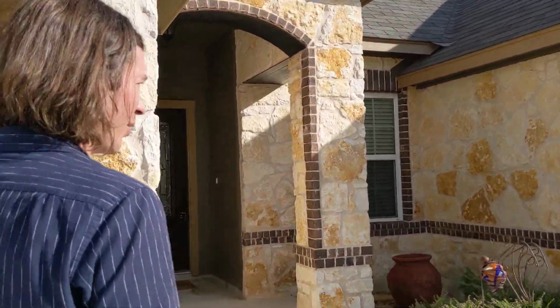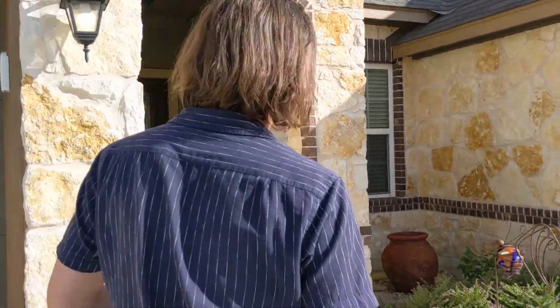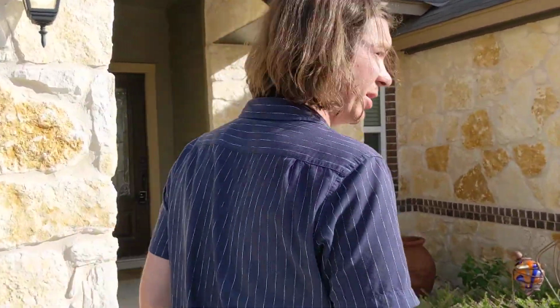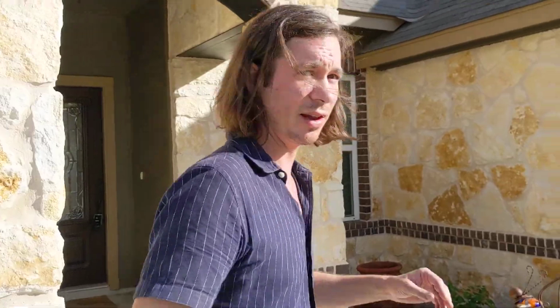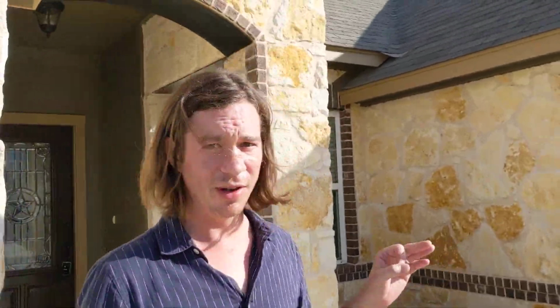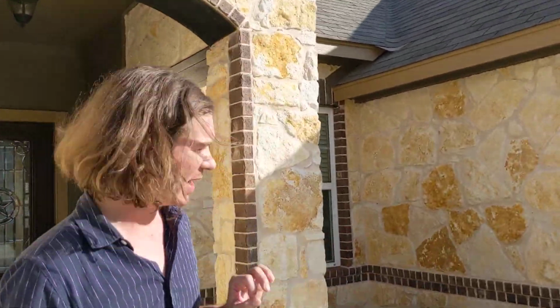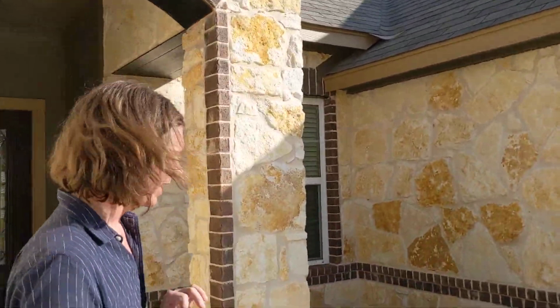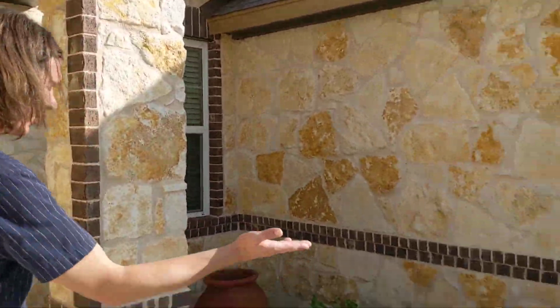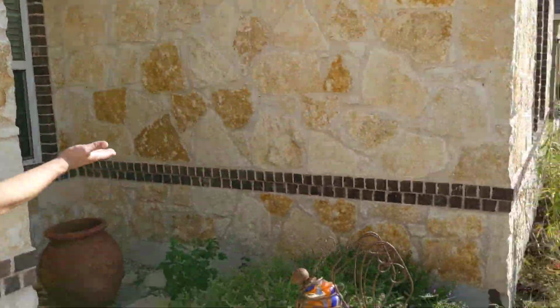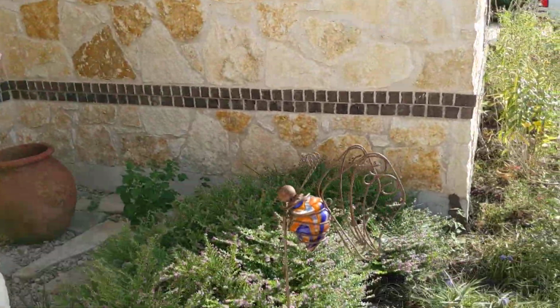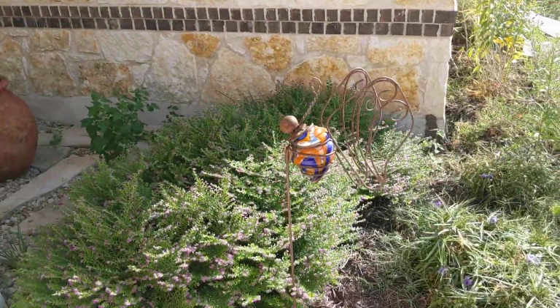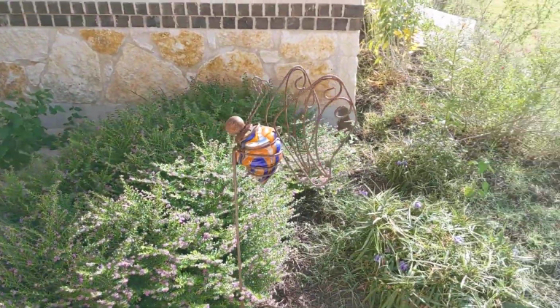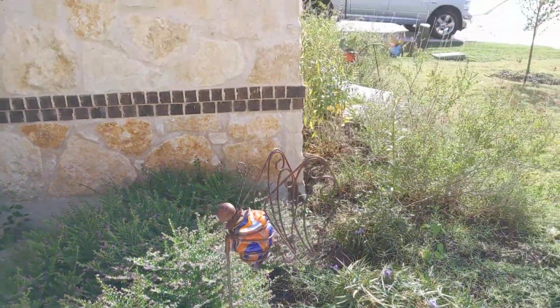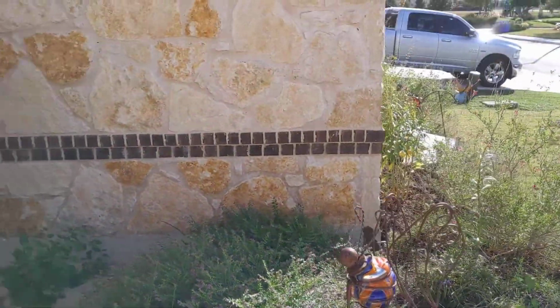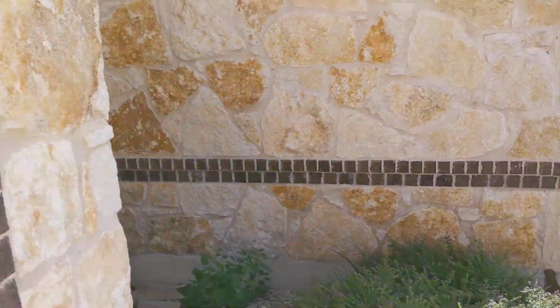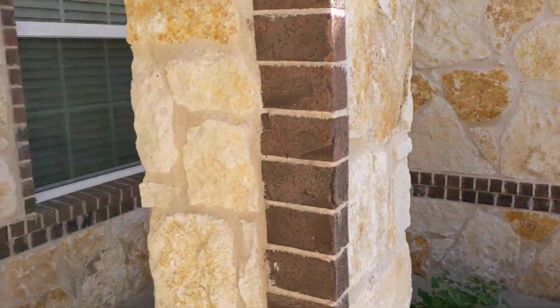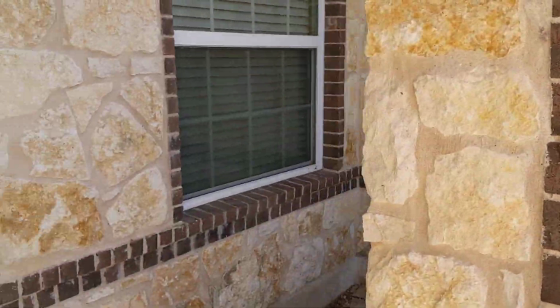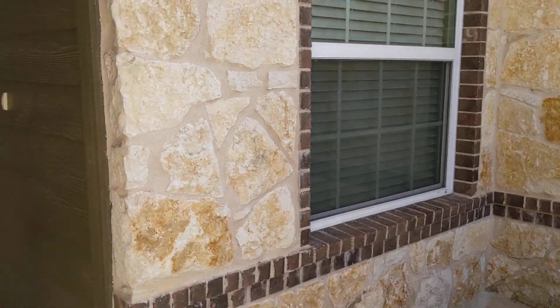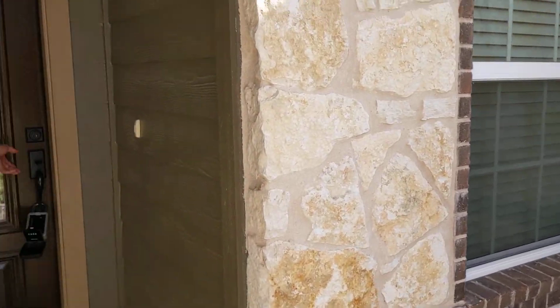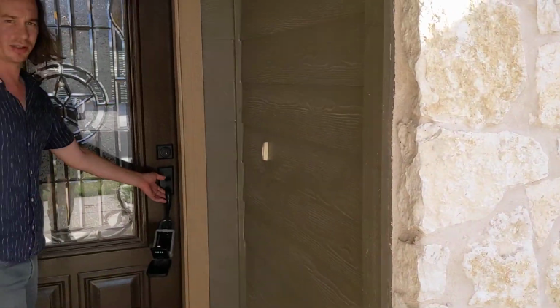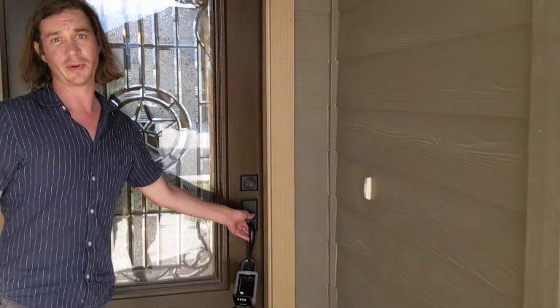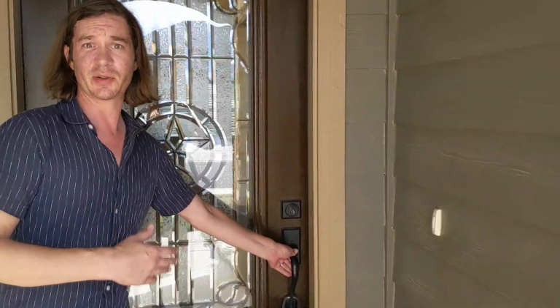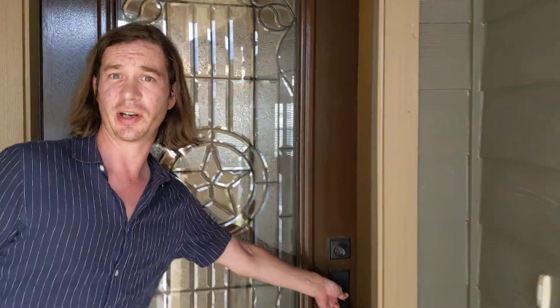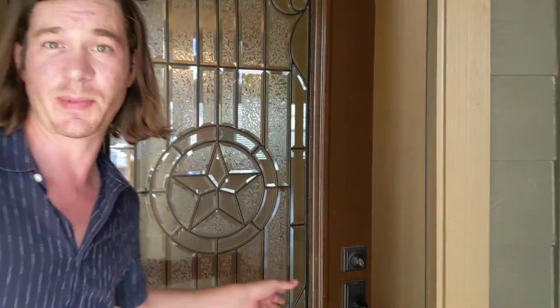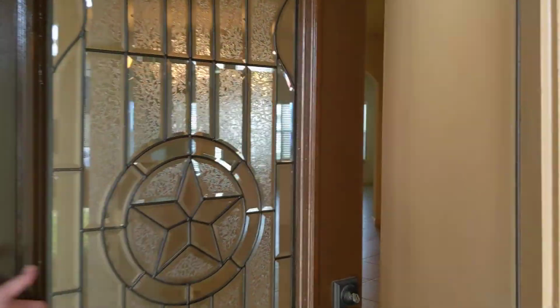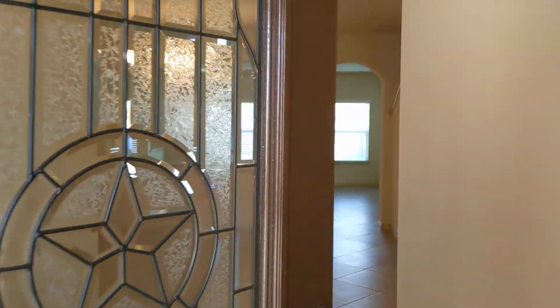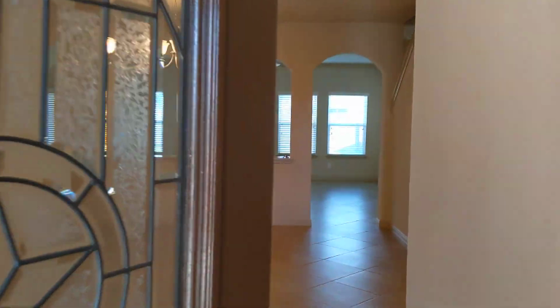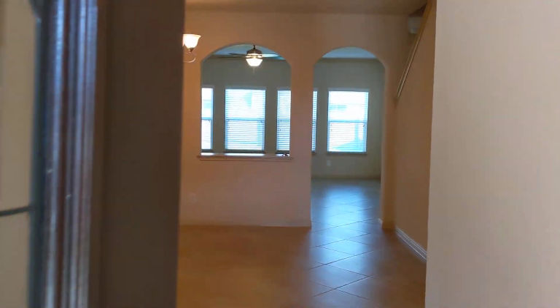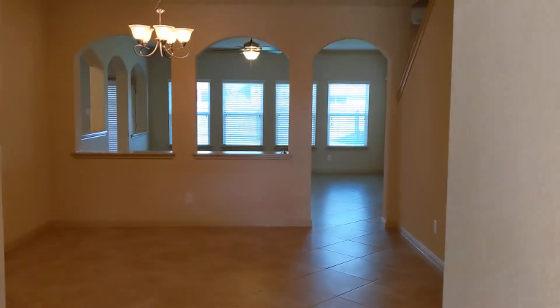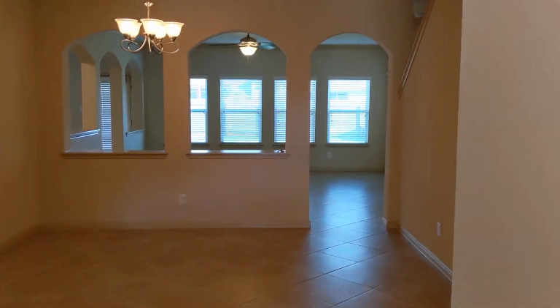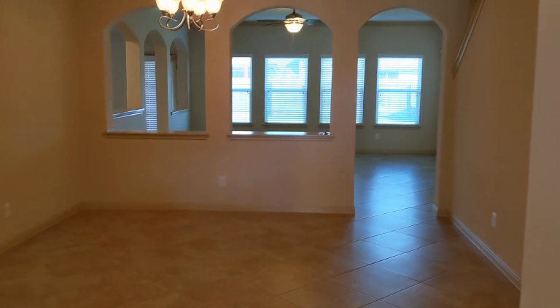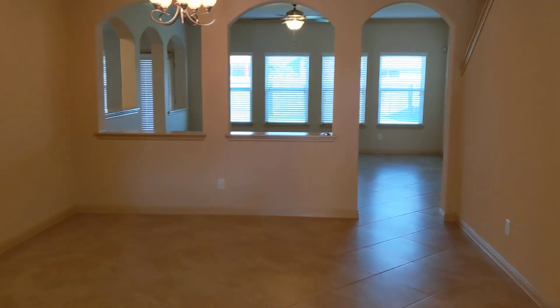This stonework goes all the way around — notice how they've delicately added a little bit of brick in there, which is very tasteful, and that's going to lead to very much what you'll expect from this home: tastefully appointed with an excellent front door.